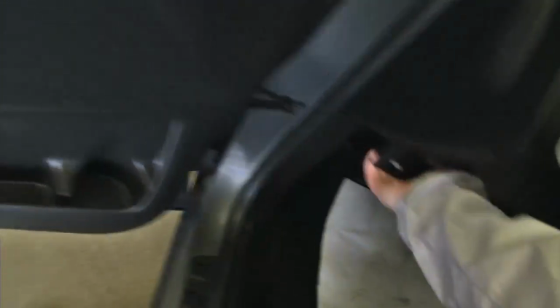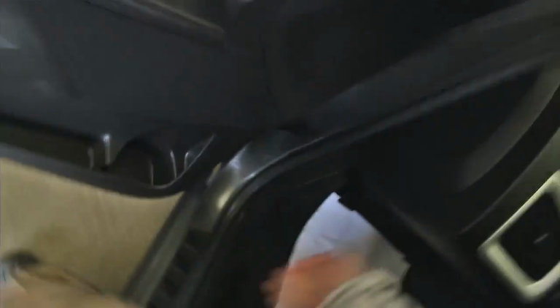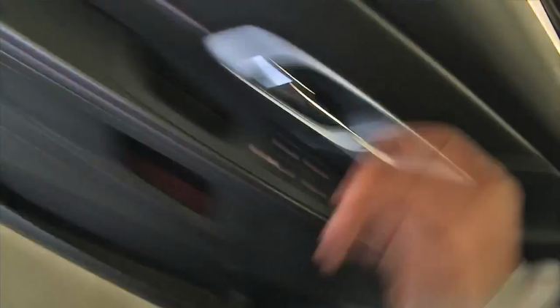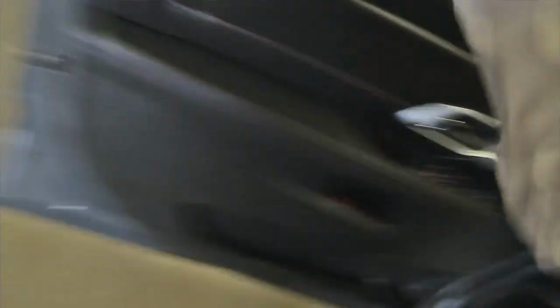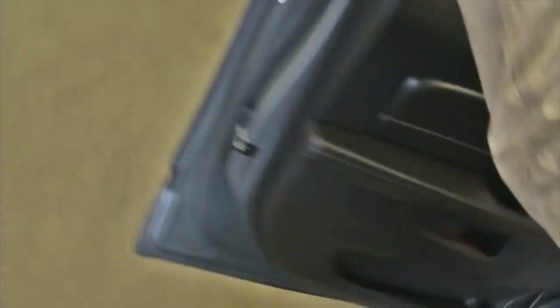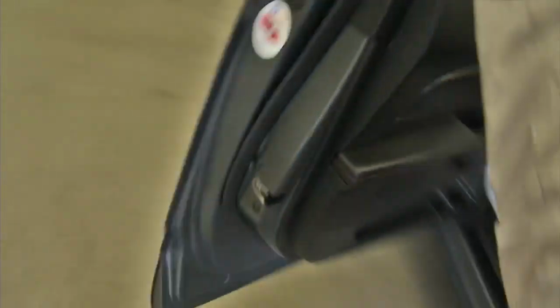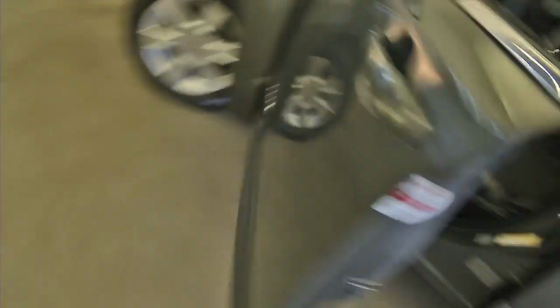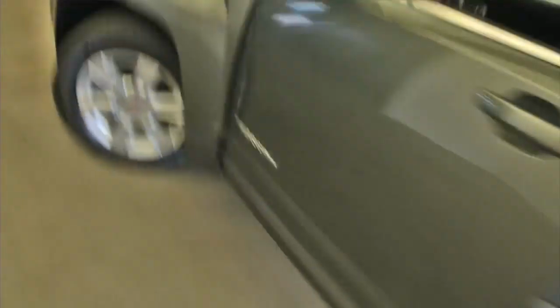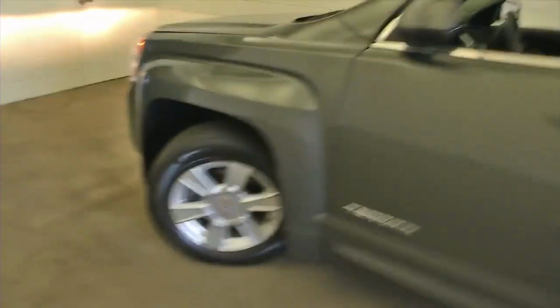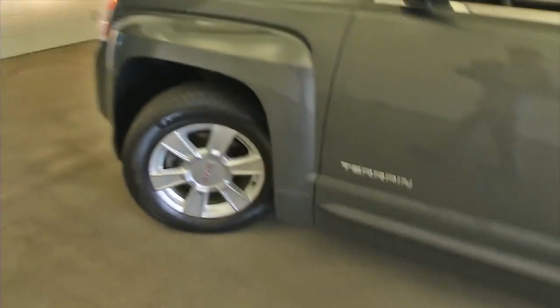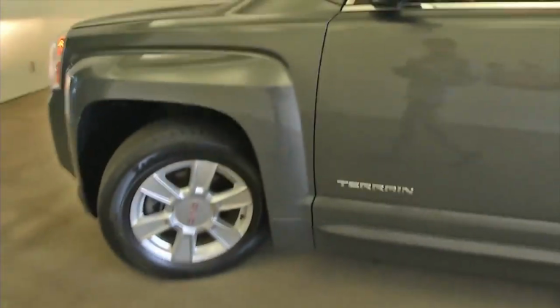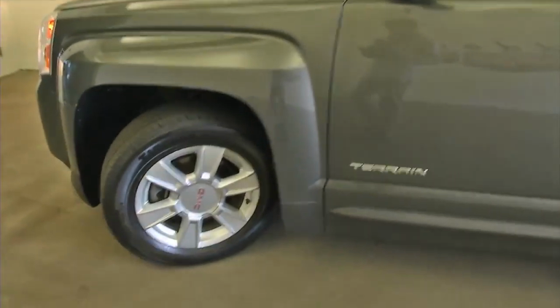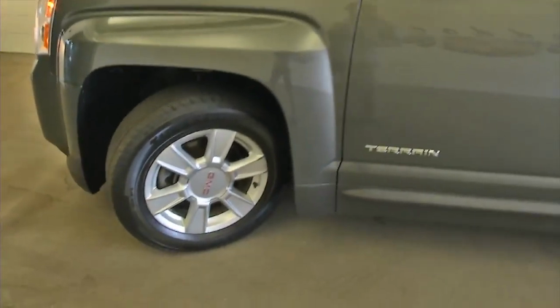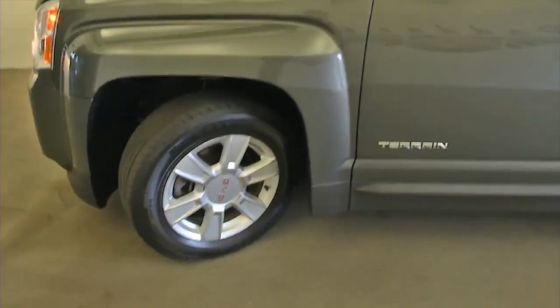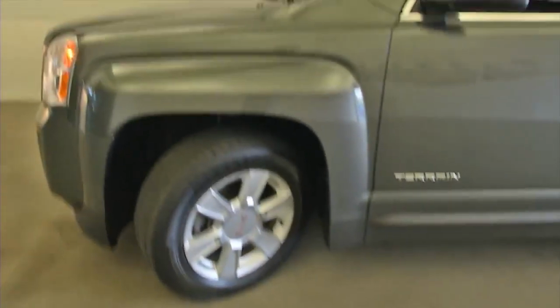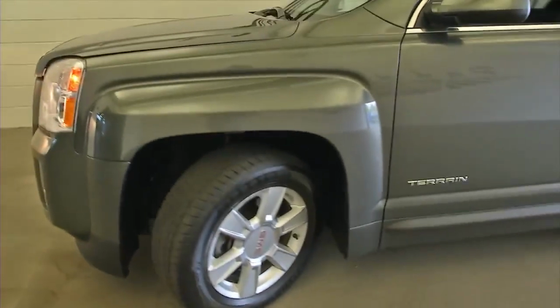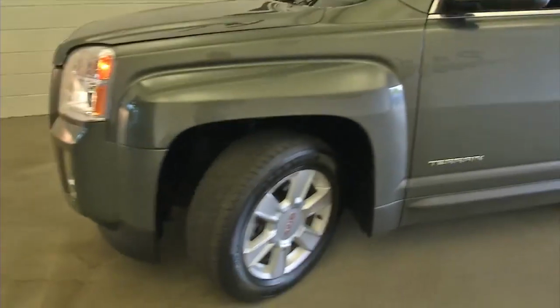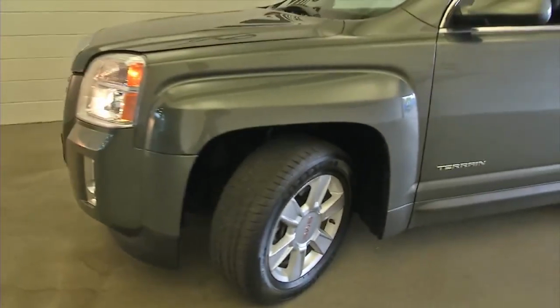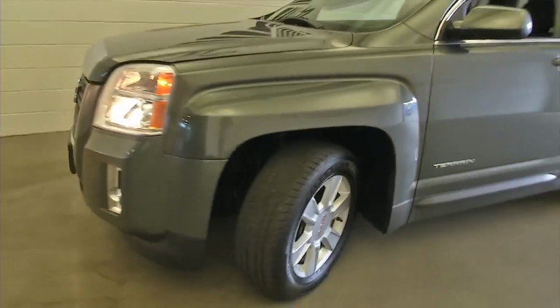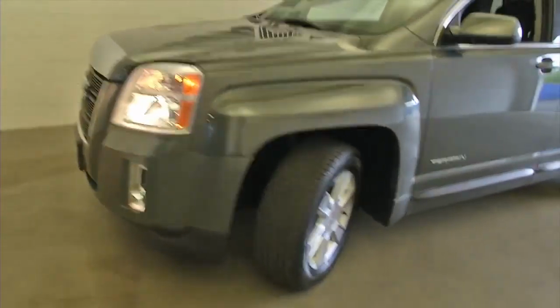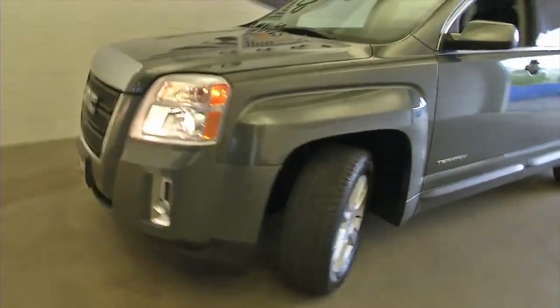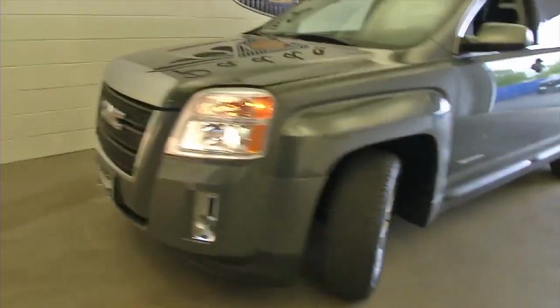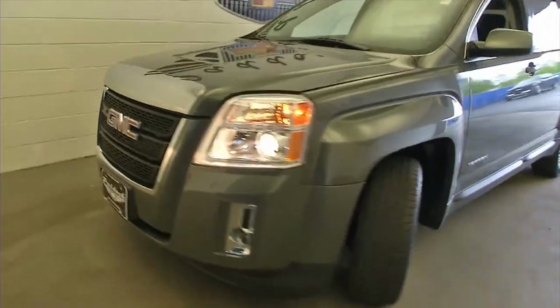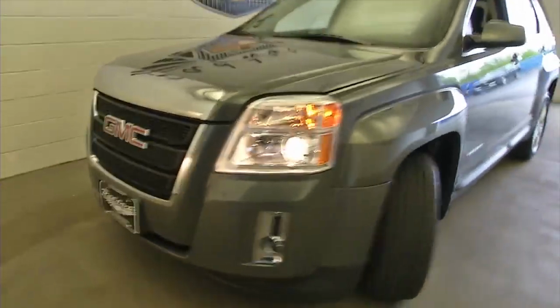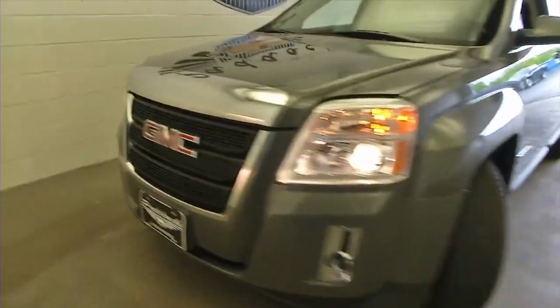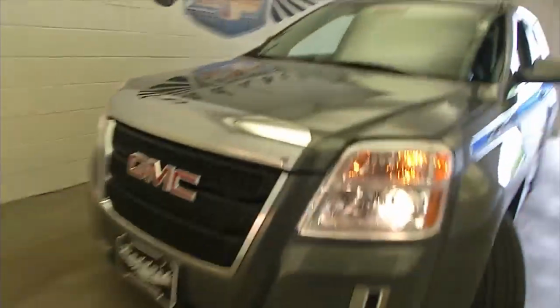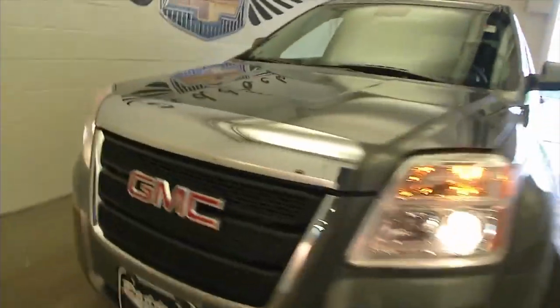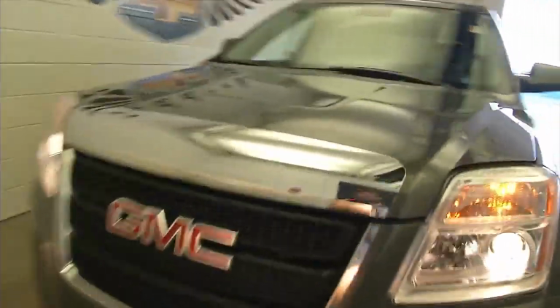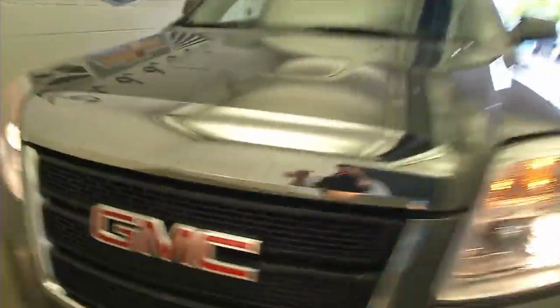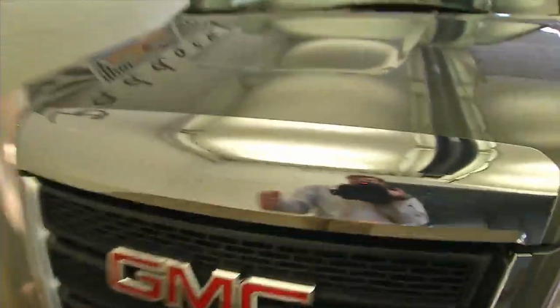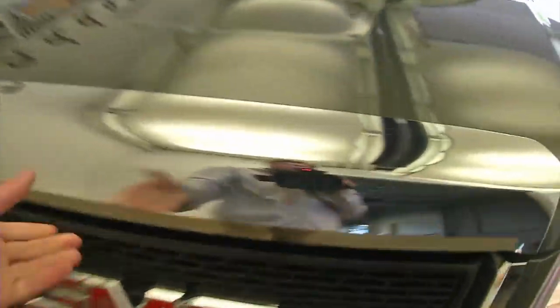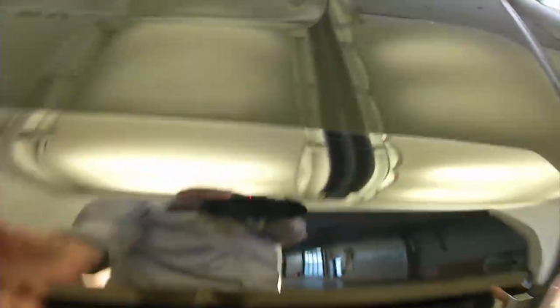We'll pop the hood and take a look. This is a one-owner vehicle. One-owner vehicles typically have less wear and tear and lower mileage.